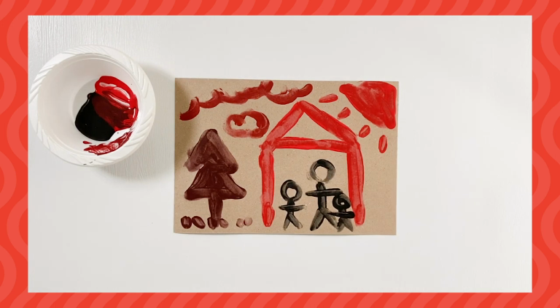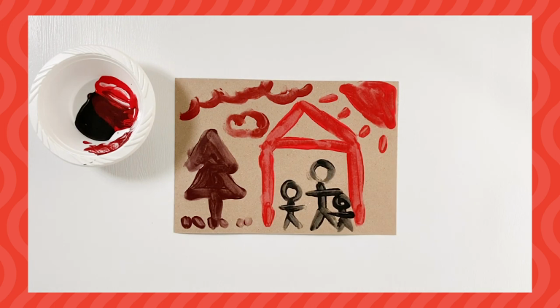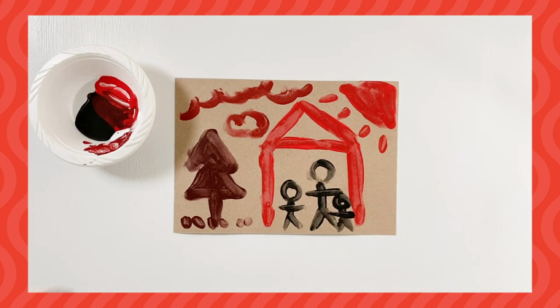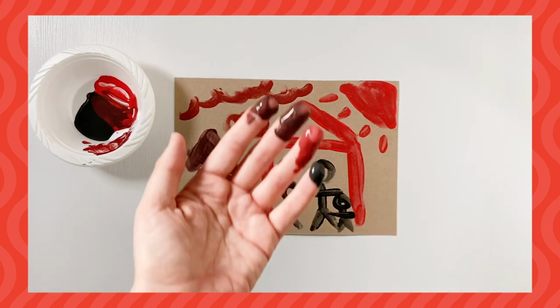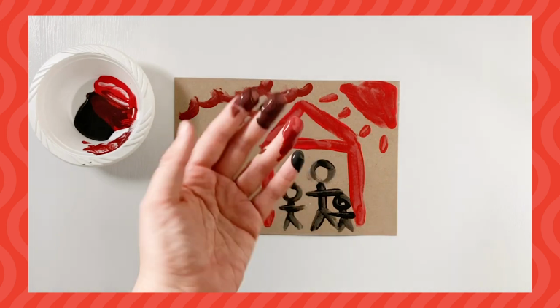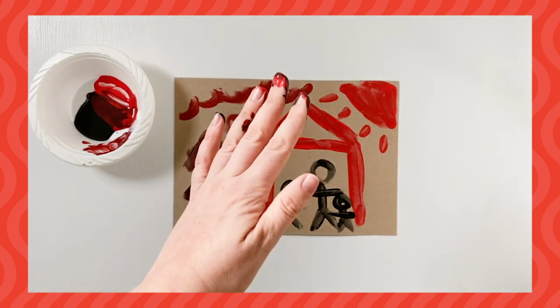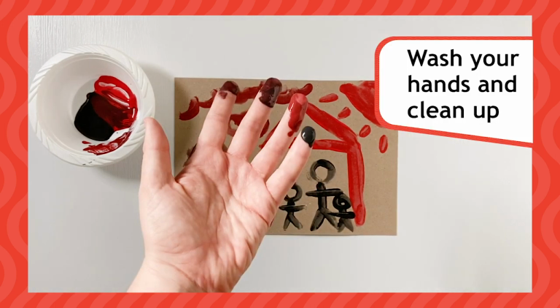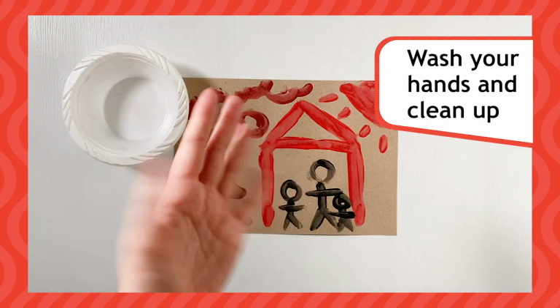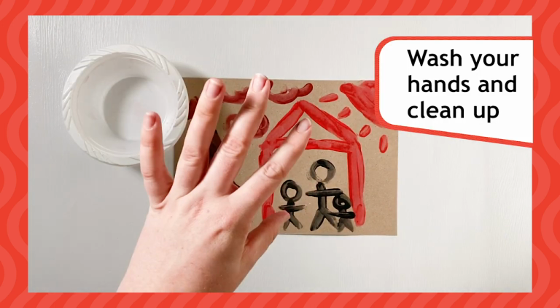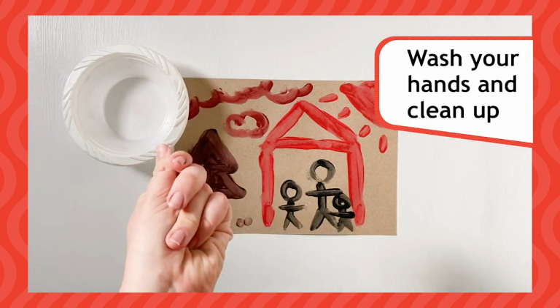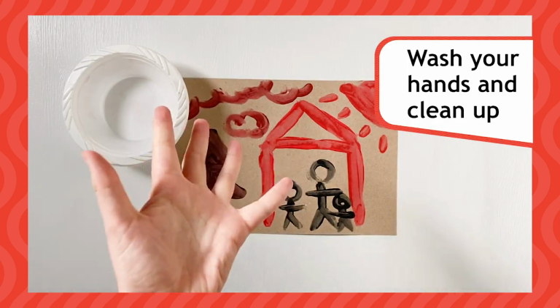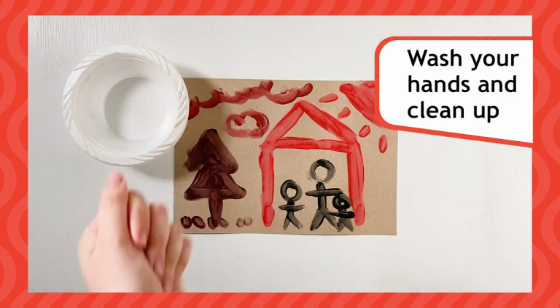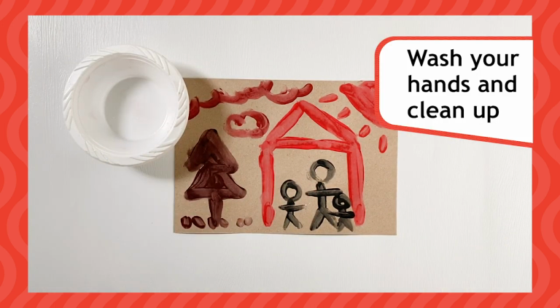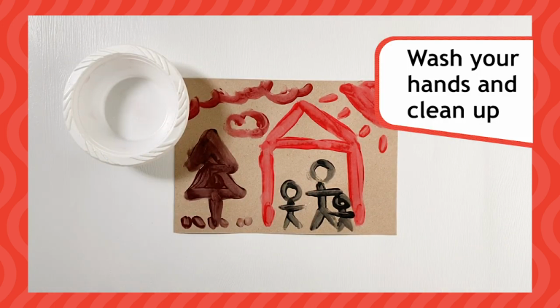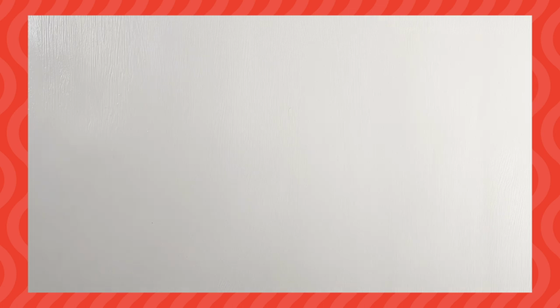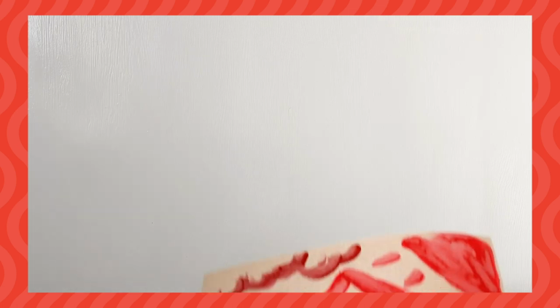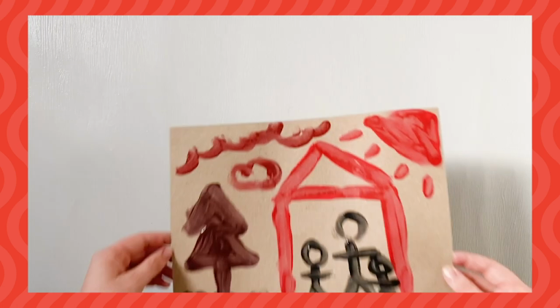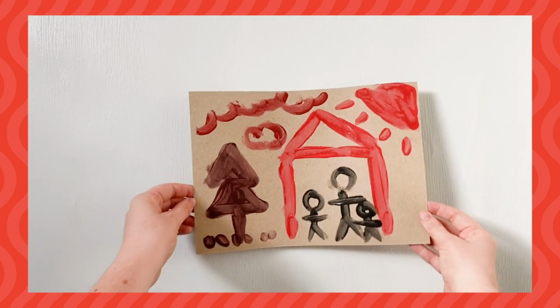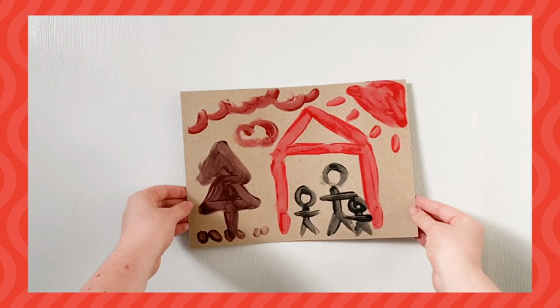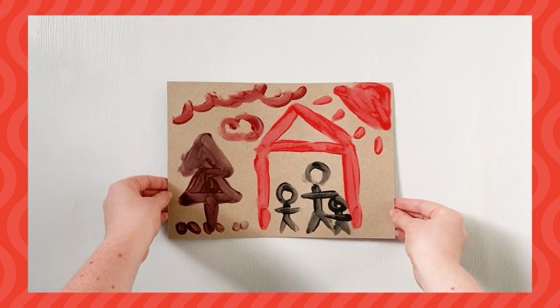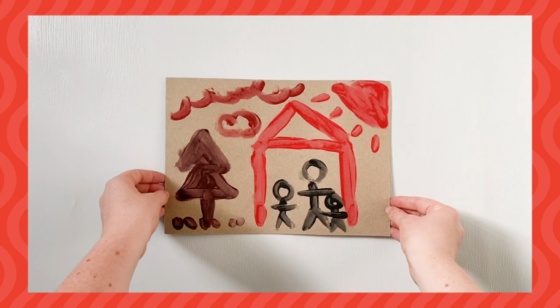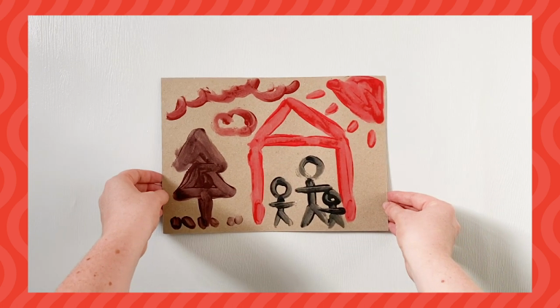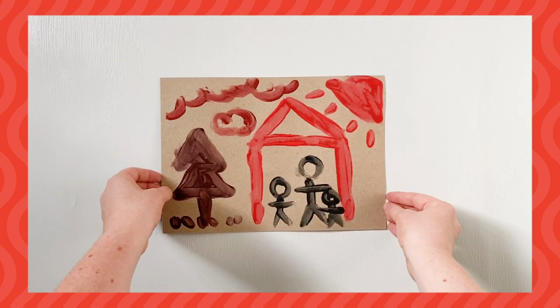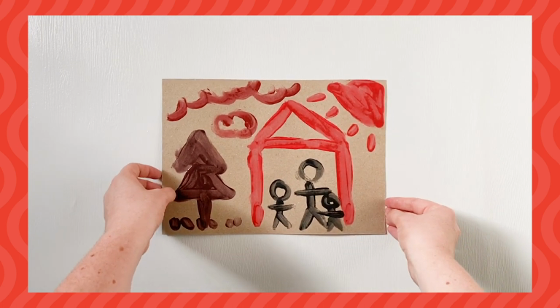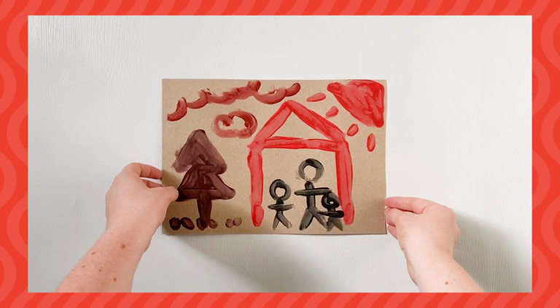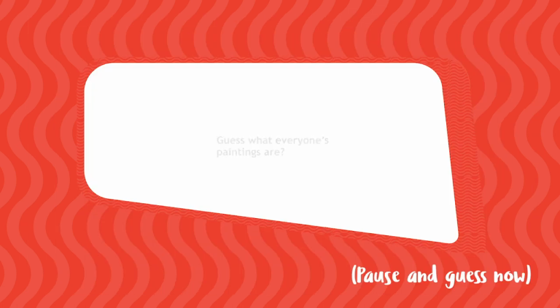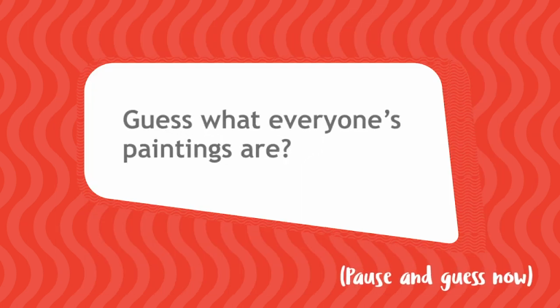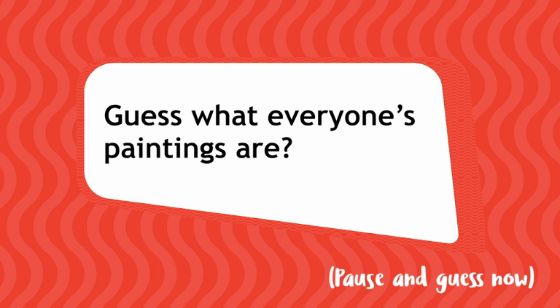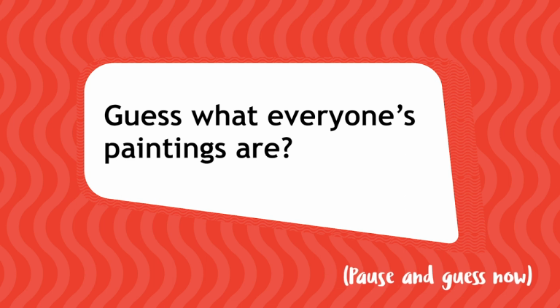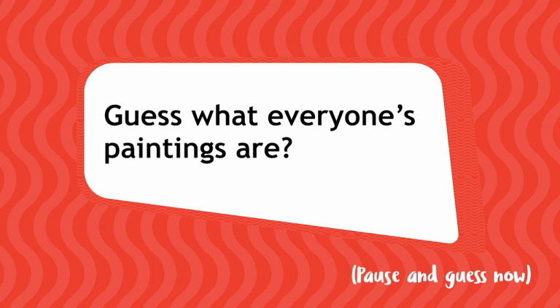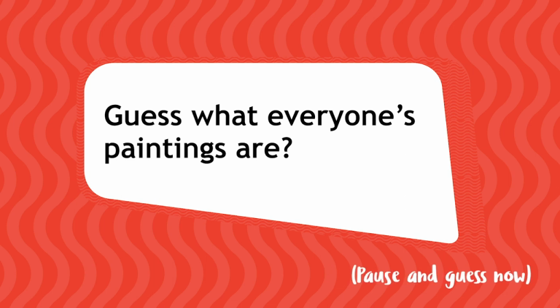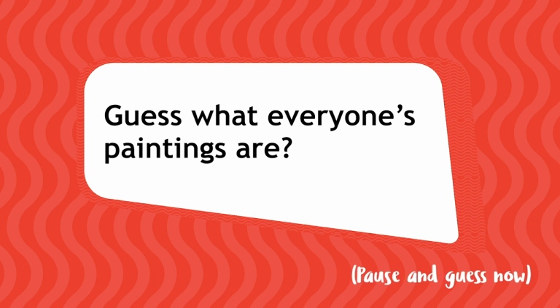Once you've finished painting, wash your hands and clear up all your mess. When everything's sparkling clean, show each other your paintings. Can you guess what everyone's paintings are?